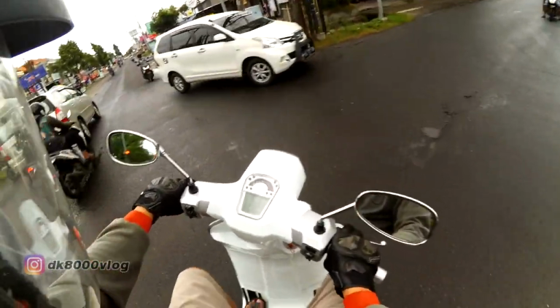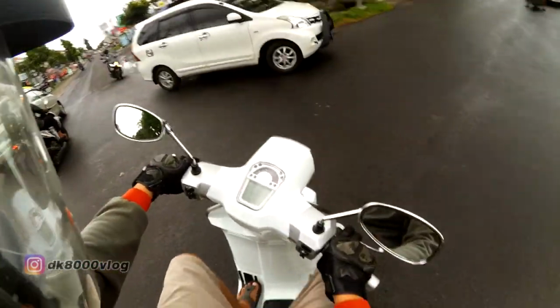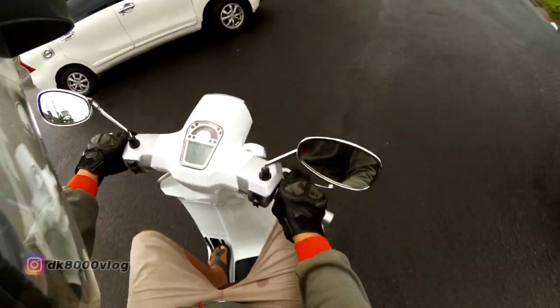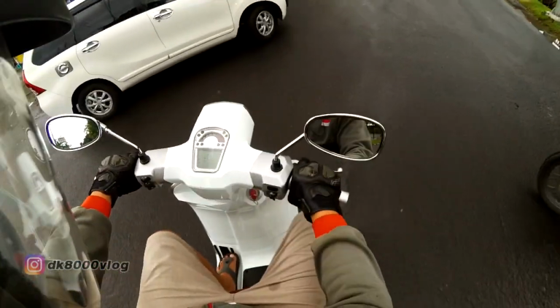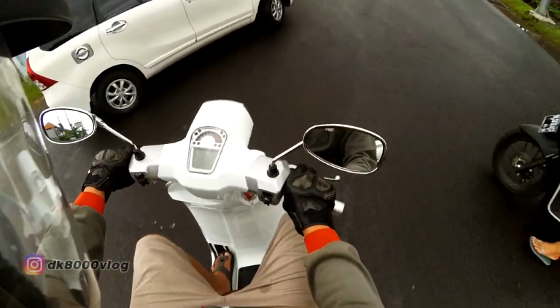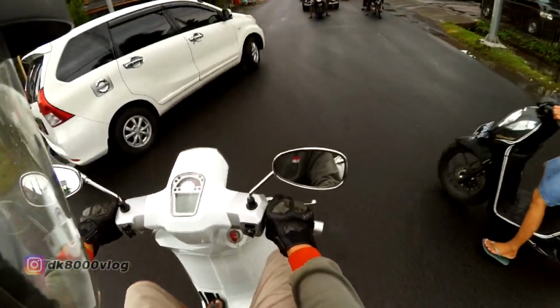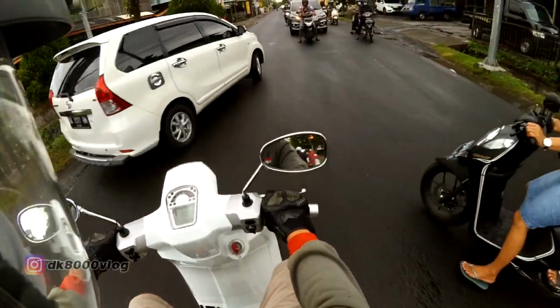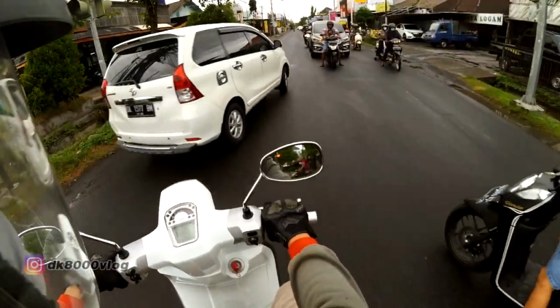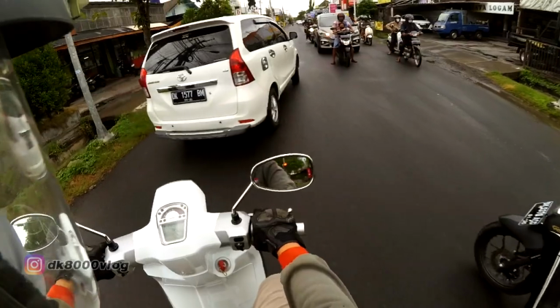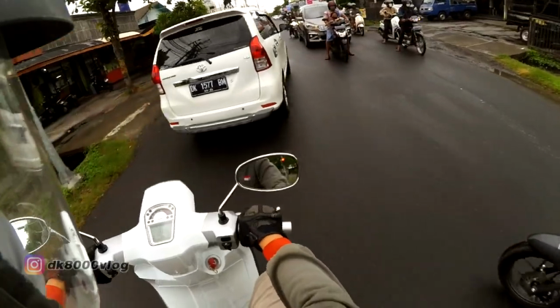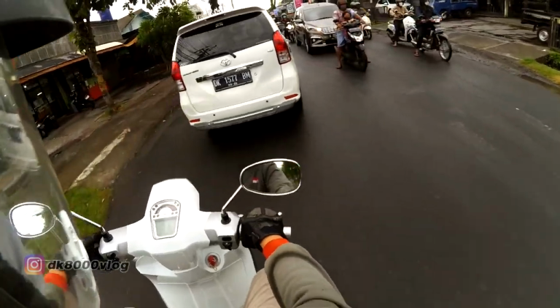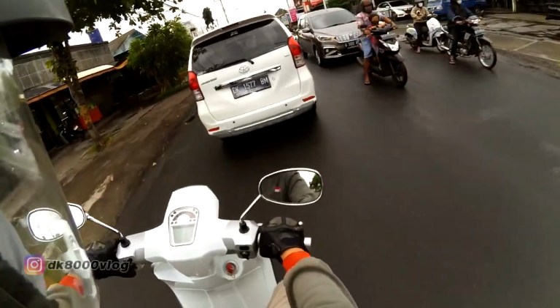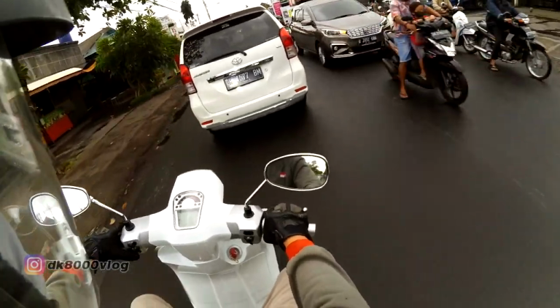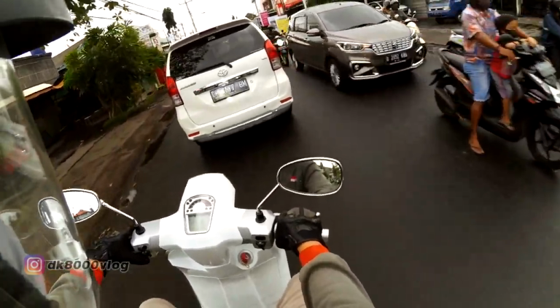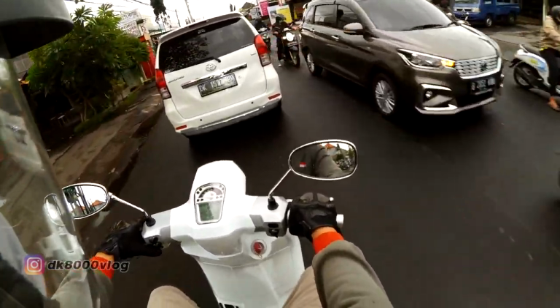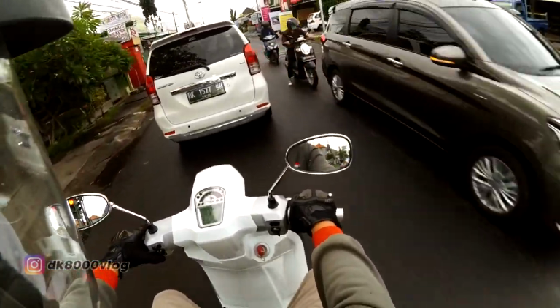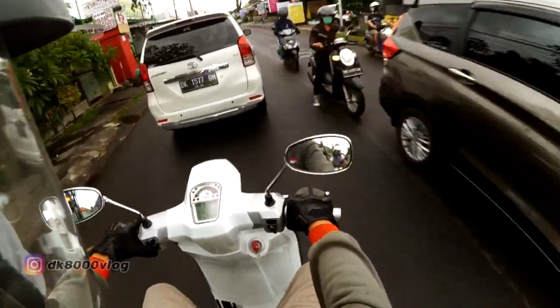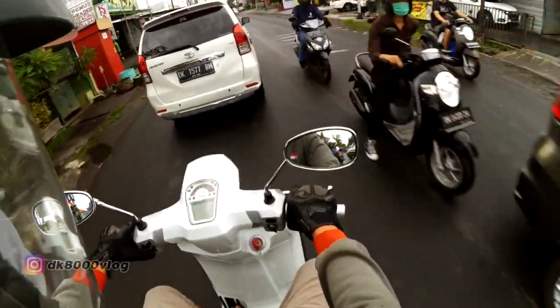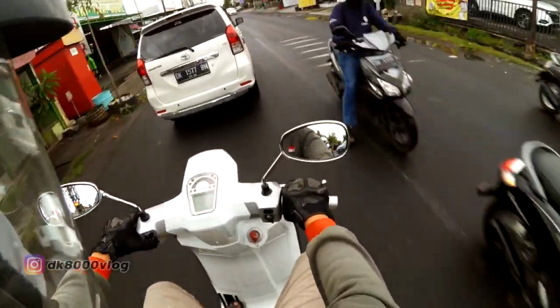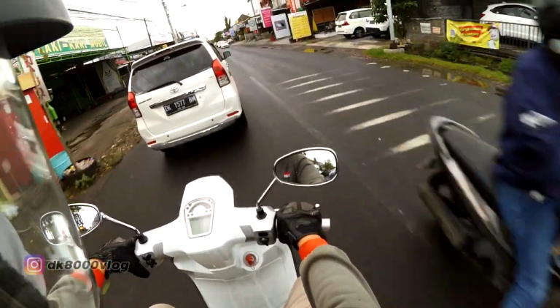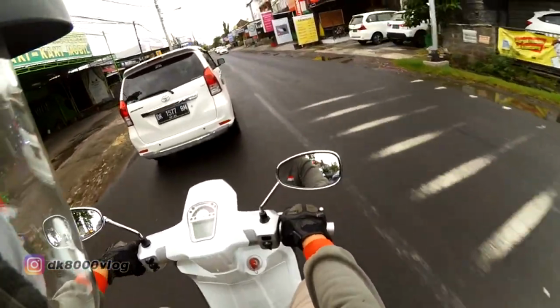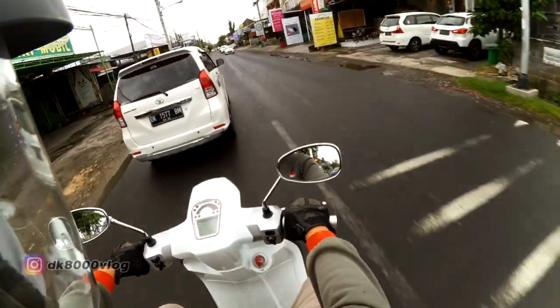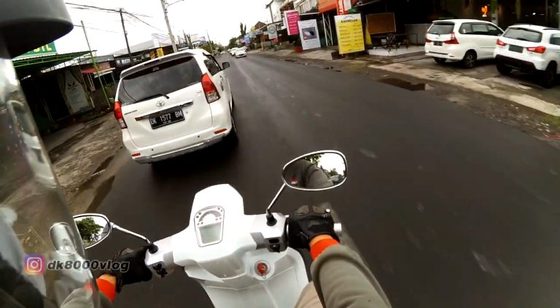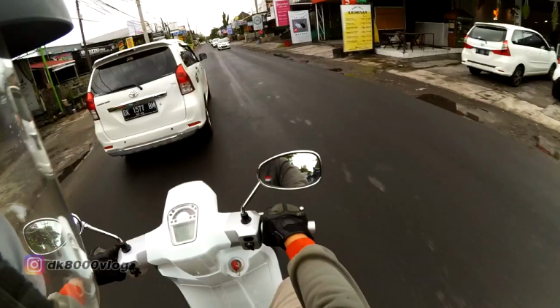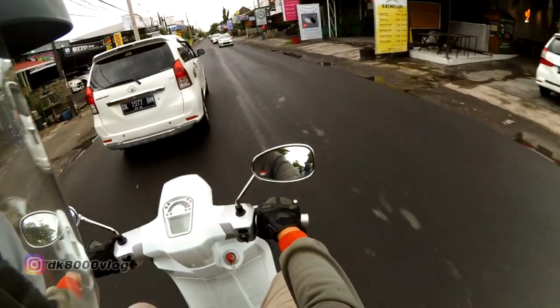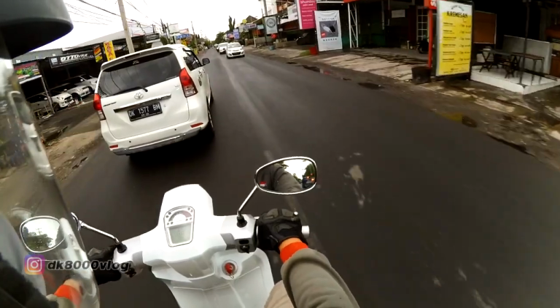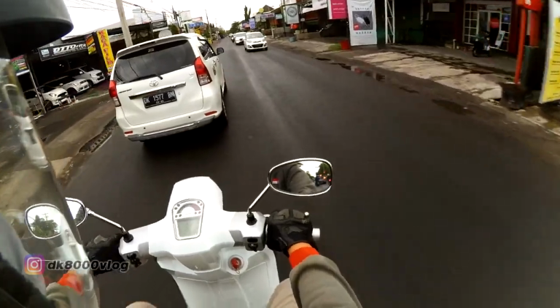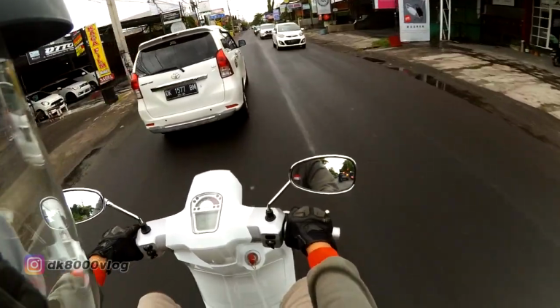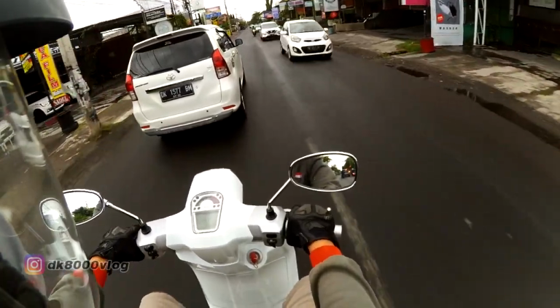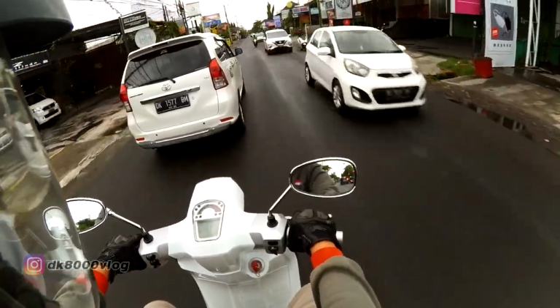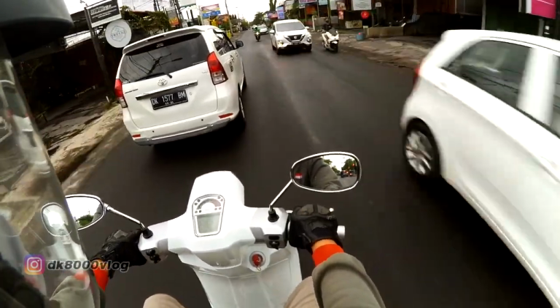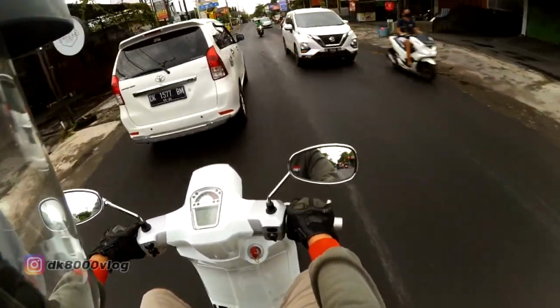The odometer reads 2,872 km. Let's also check the bell — wait, let me try again. It's a bit stuck.